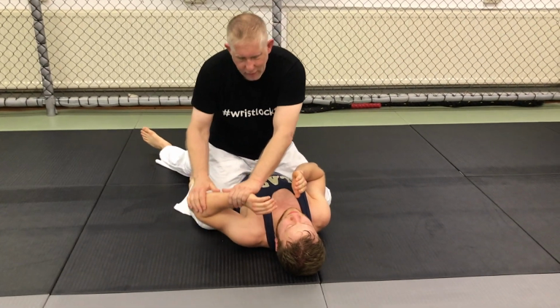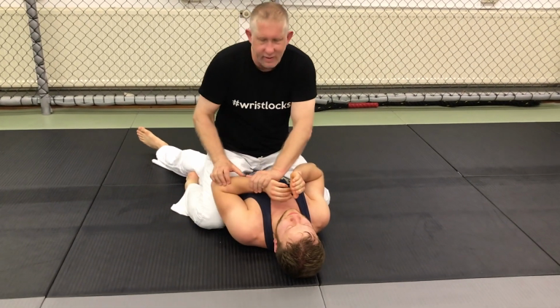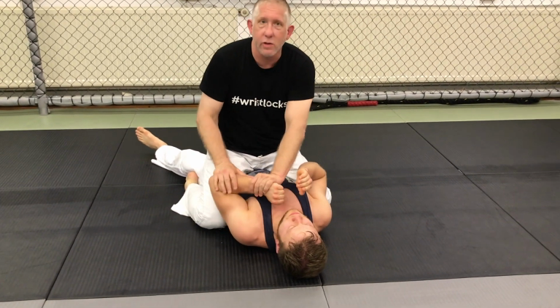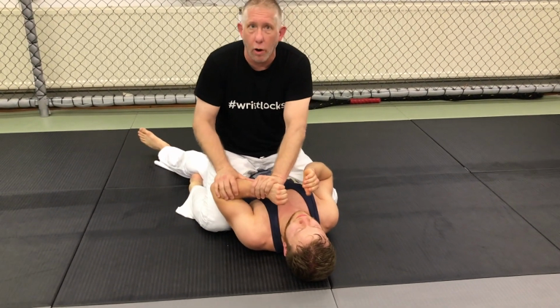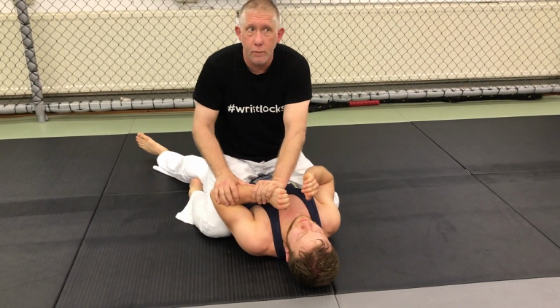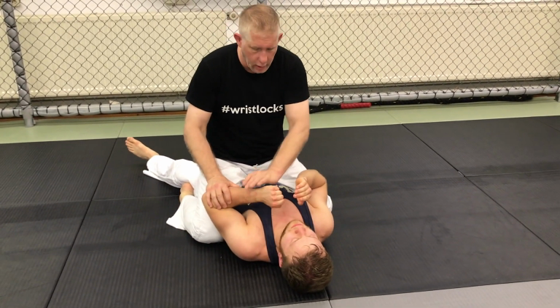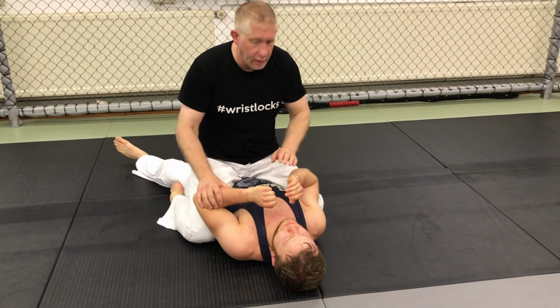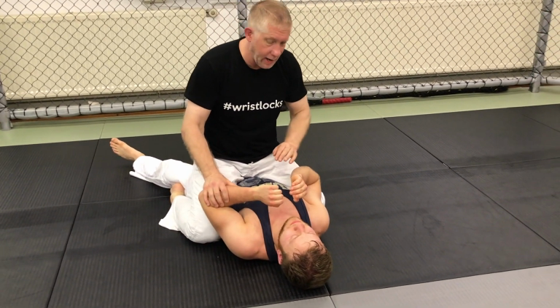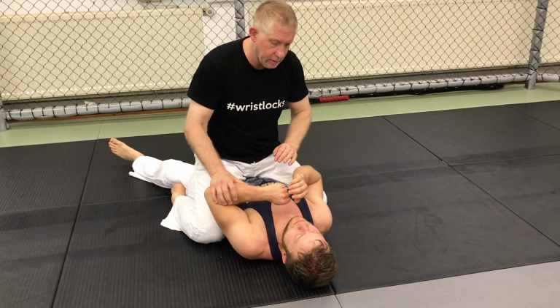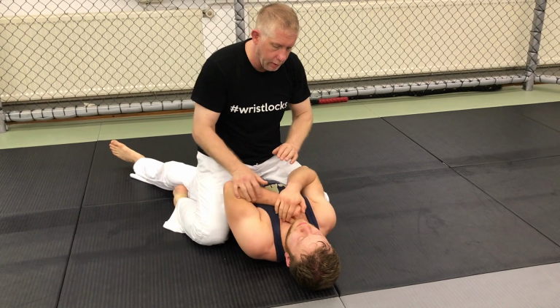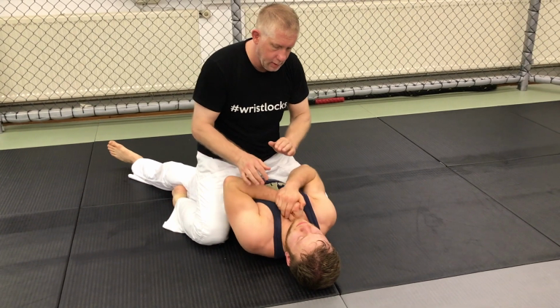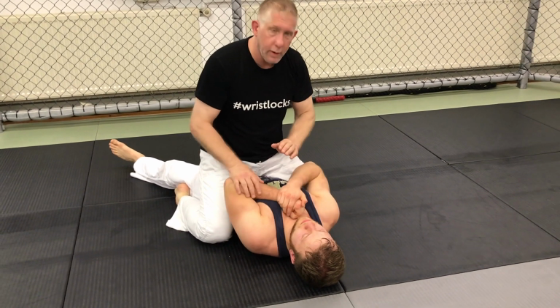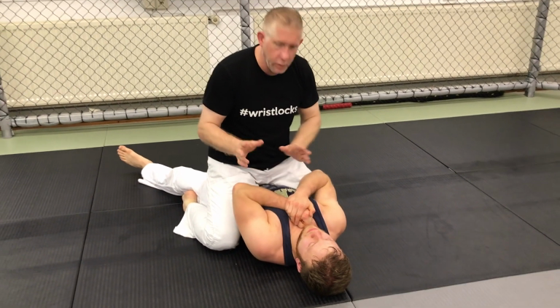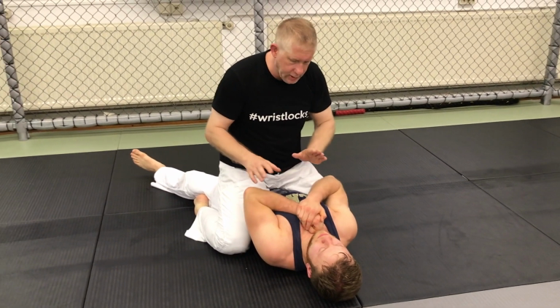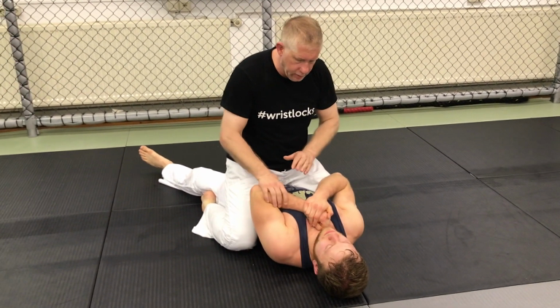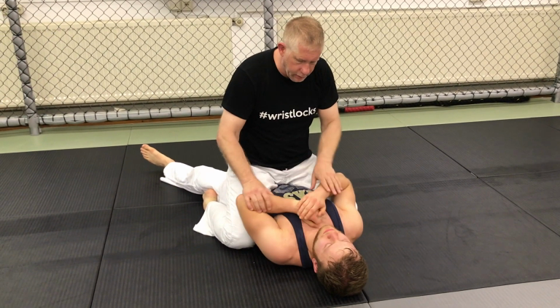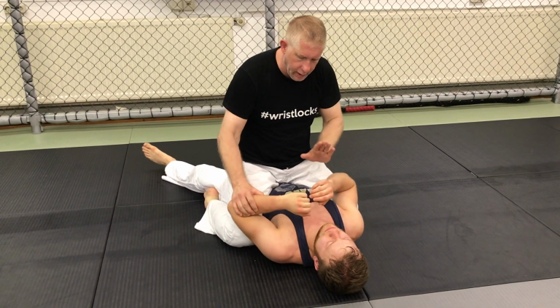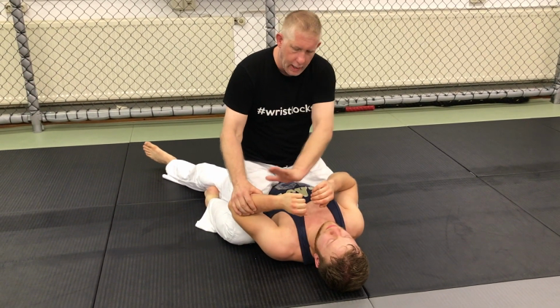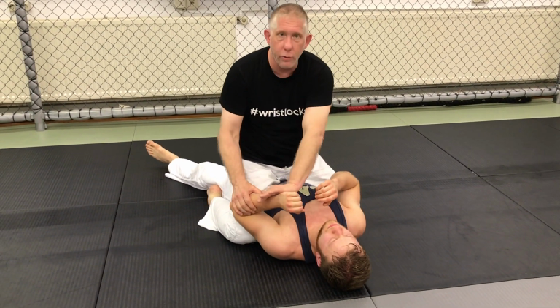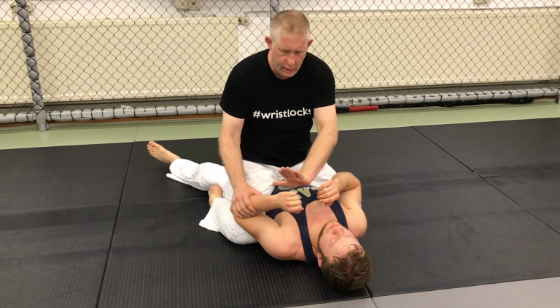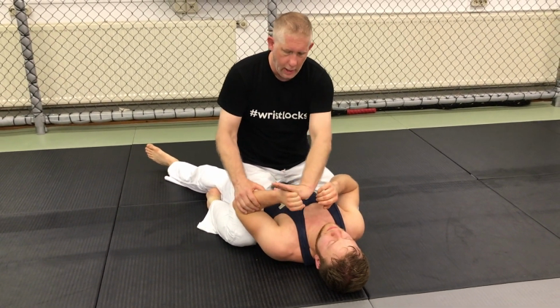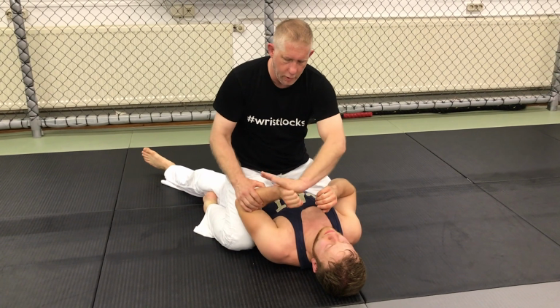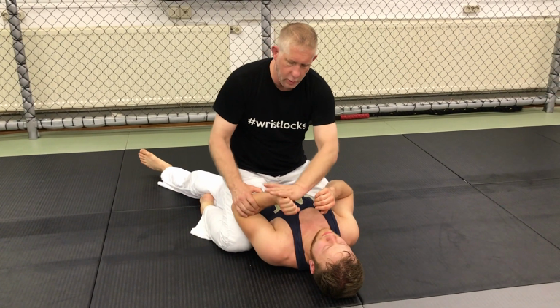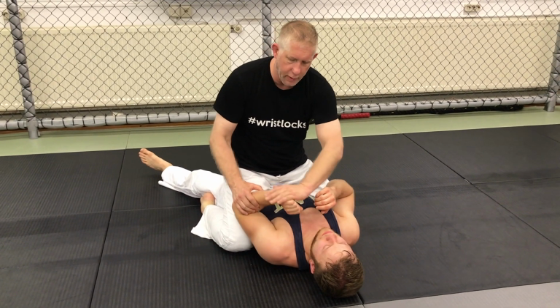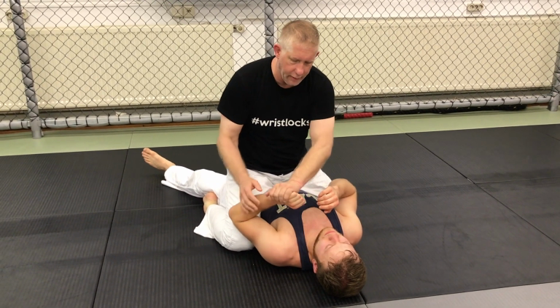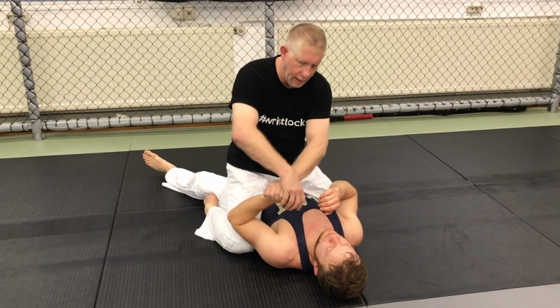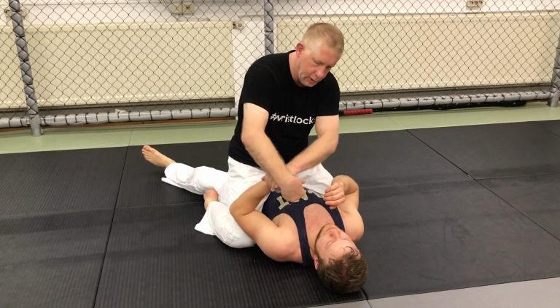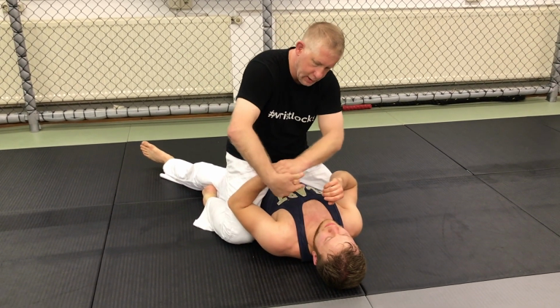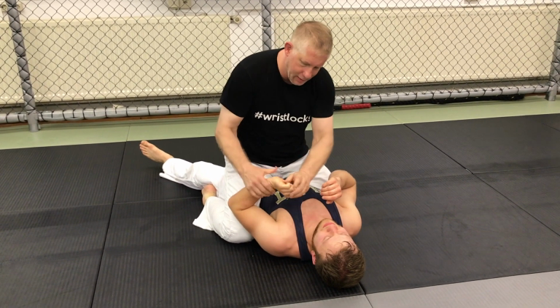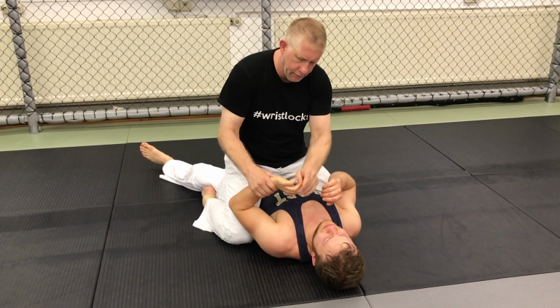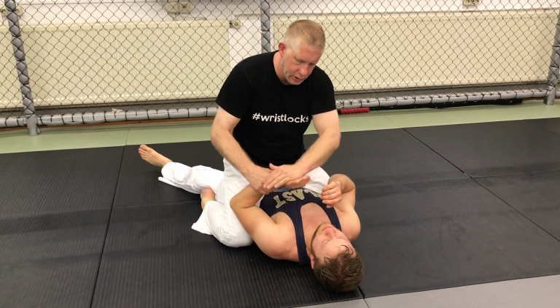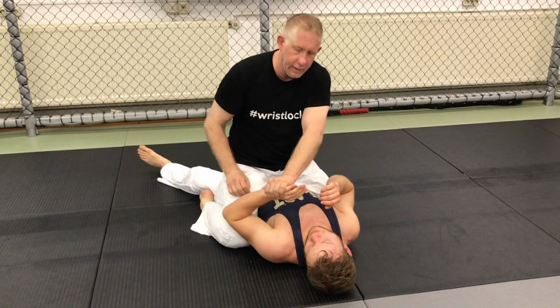Now, if he's resisting, this is going to be hard. Or if he locks his hands, this is going to be hard. So one thing I like to do is when I go for the wrist lock, I don't hold the wrist — I hold about two or three fingers on the hand, just like this.